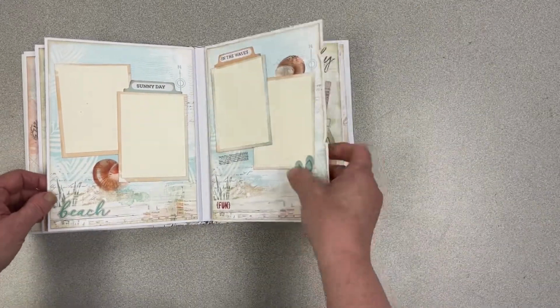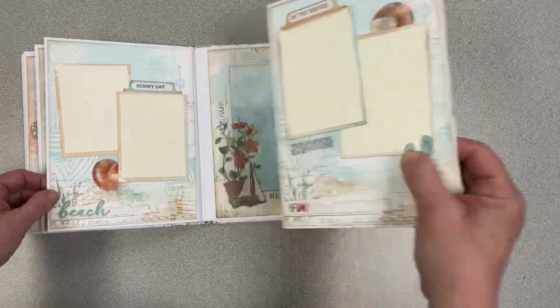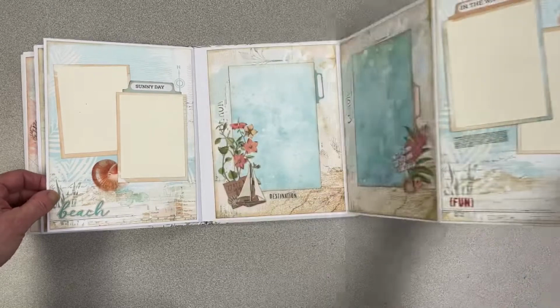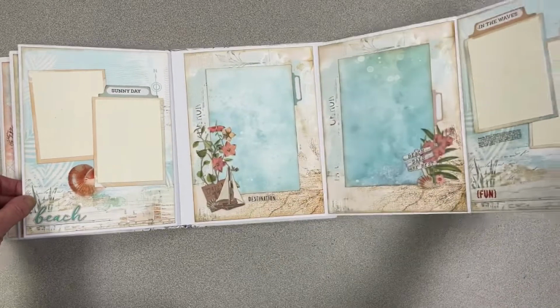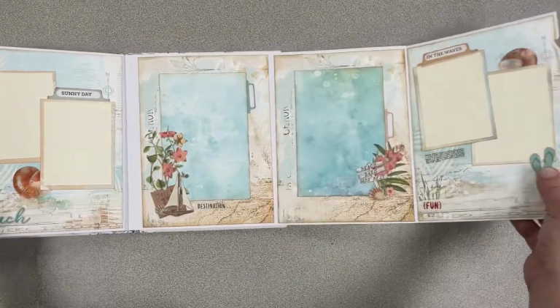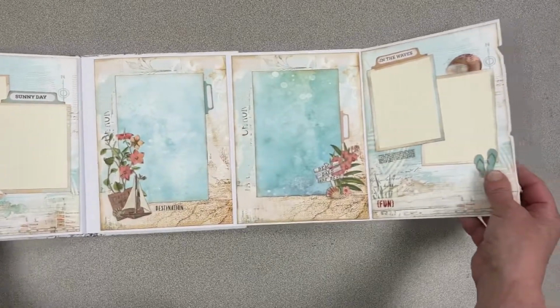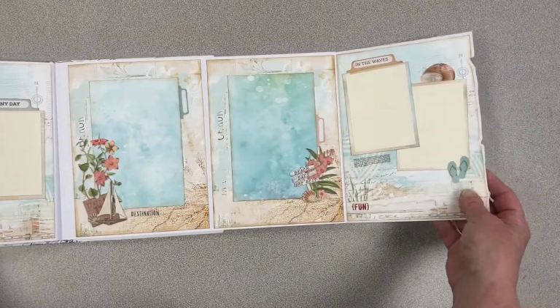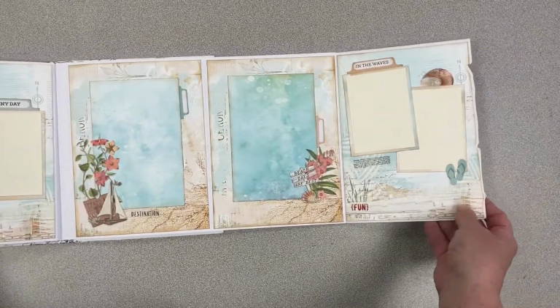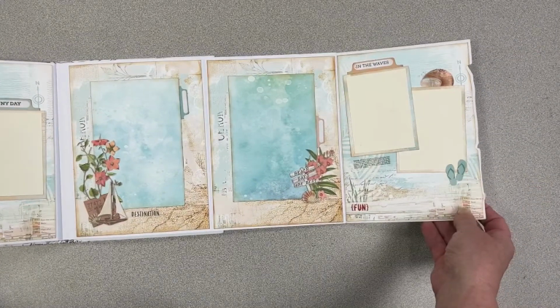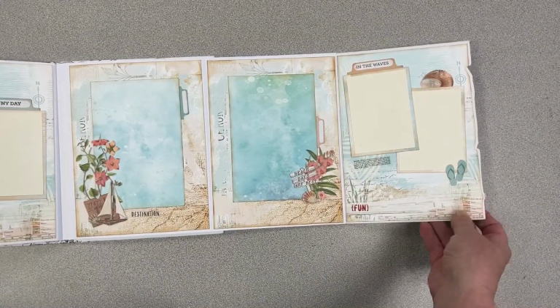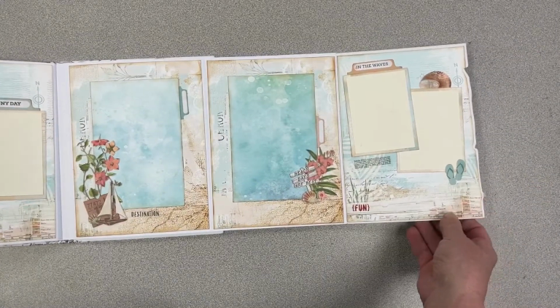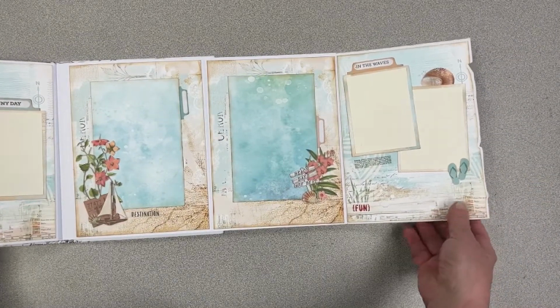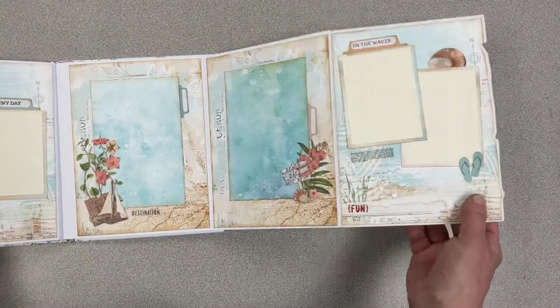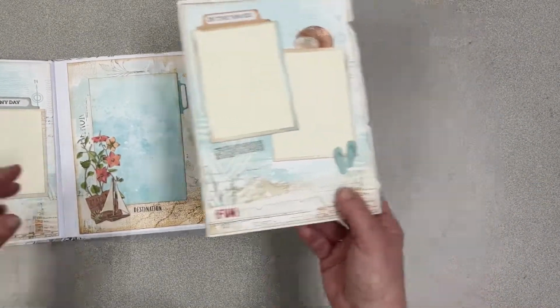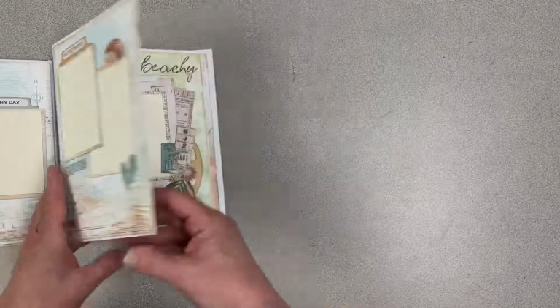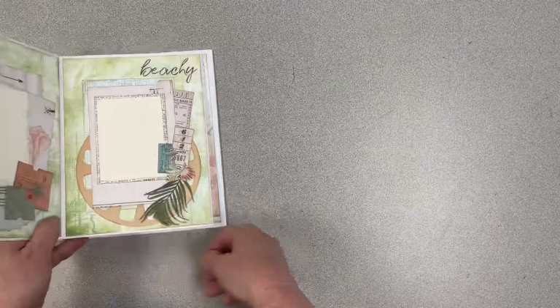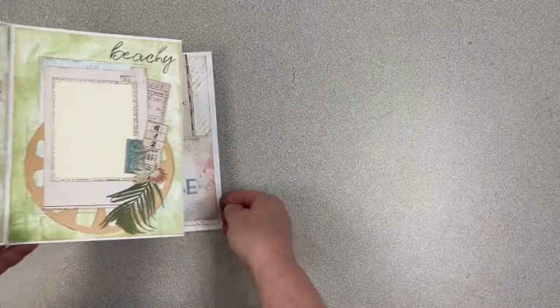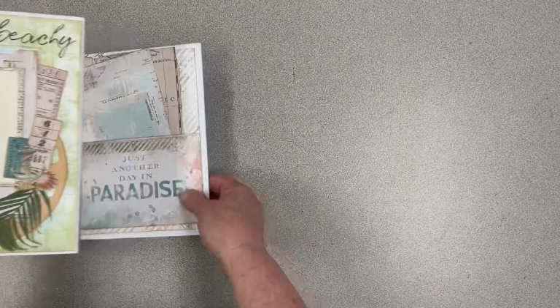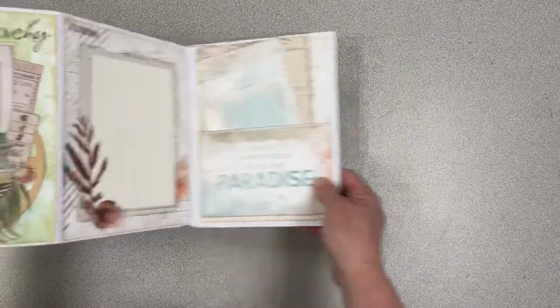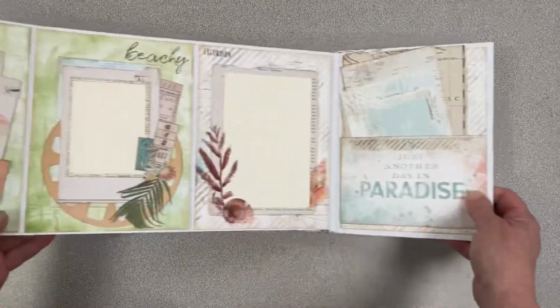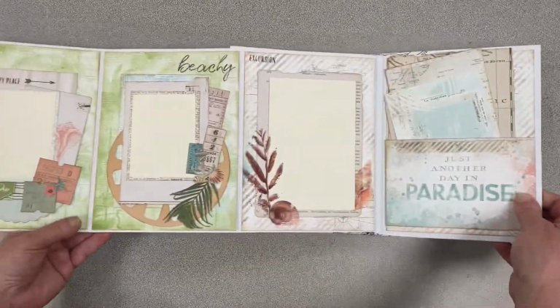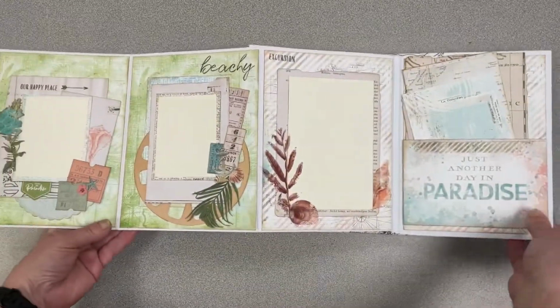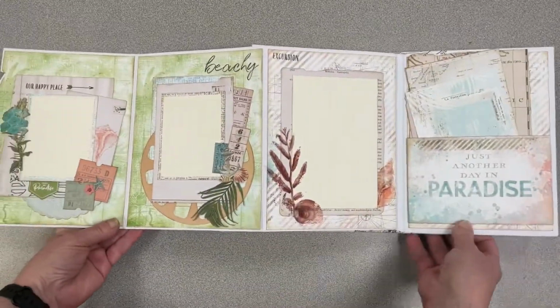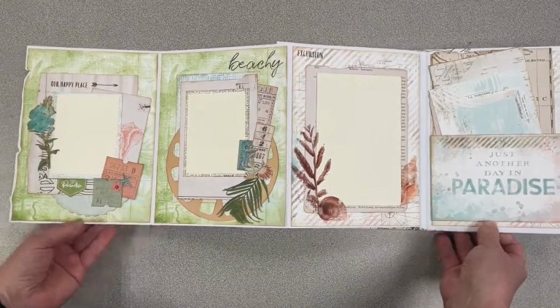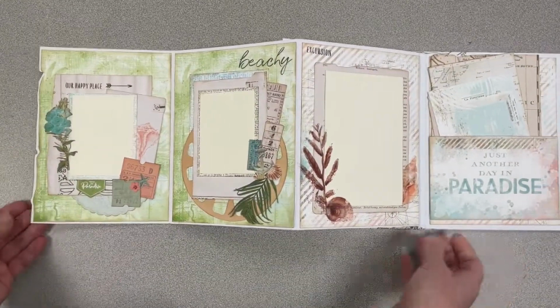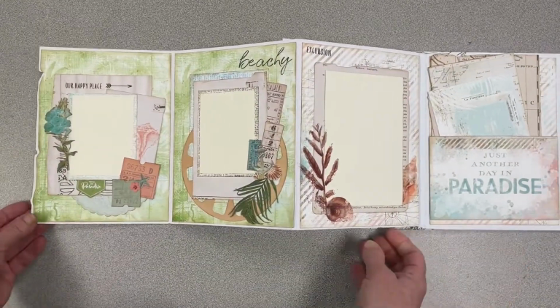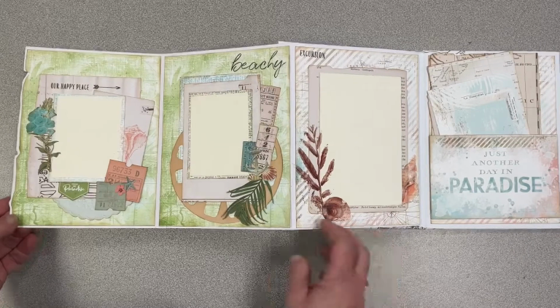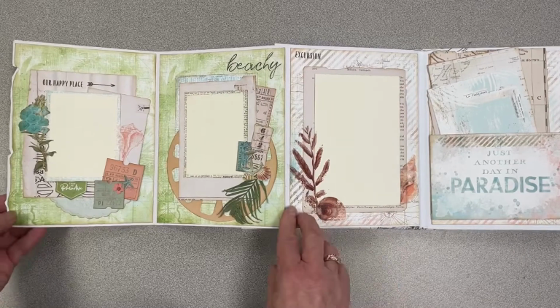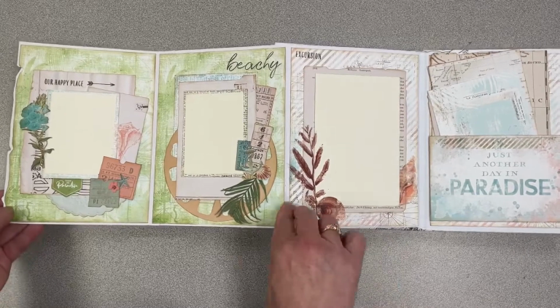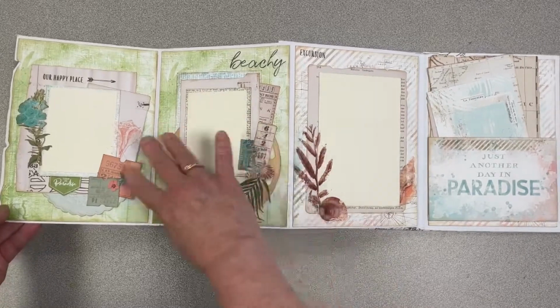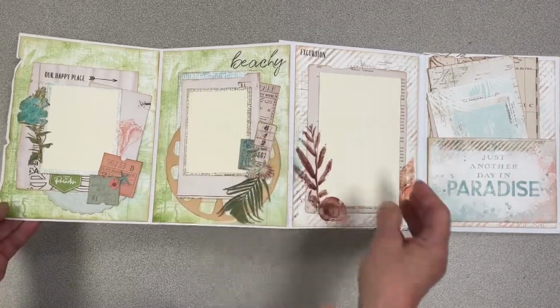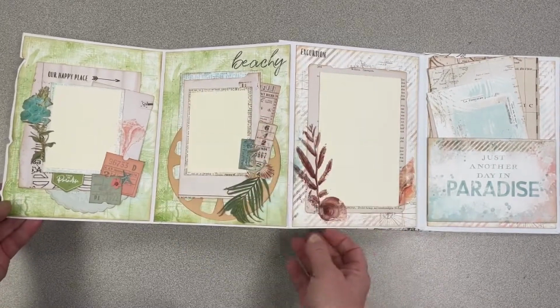But look at here — this opens way up. And then you can open it up in this direction so you can see how all of these different pieces have been put together.